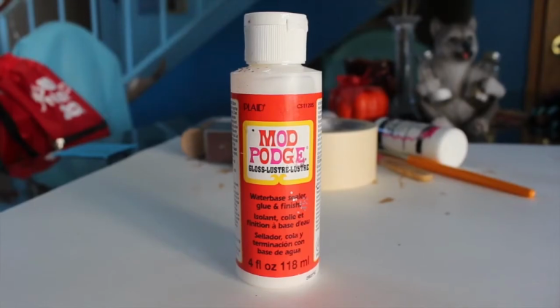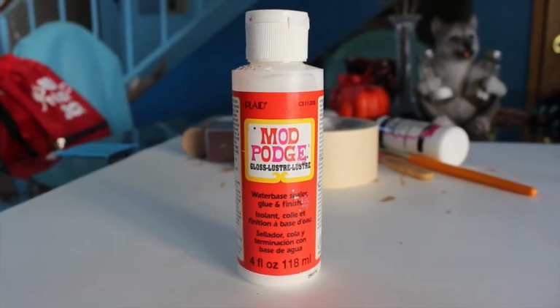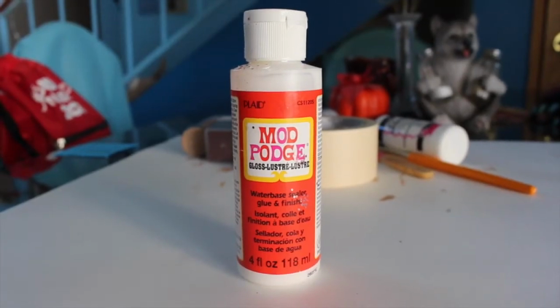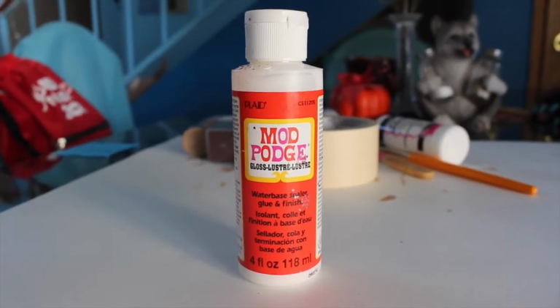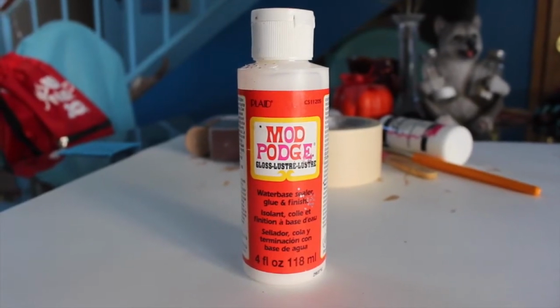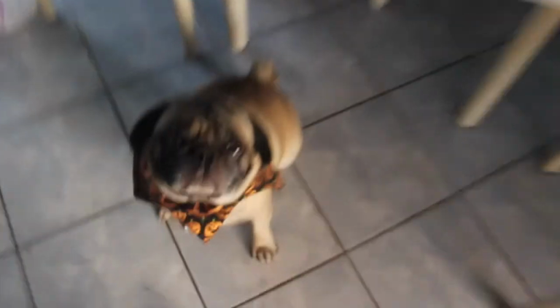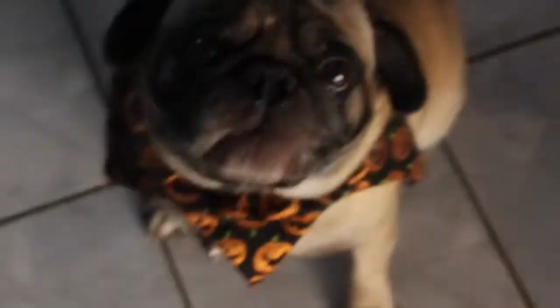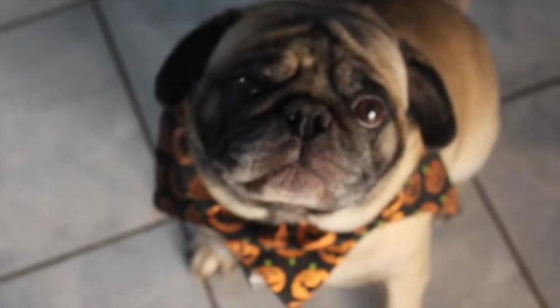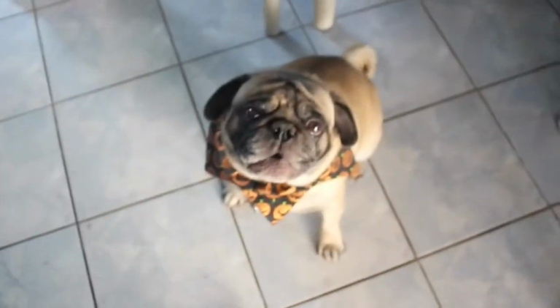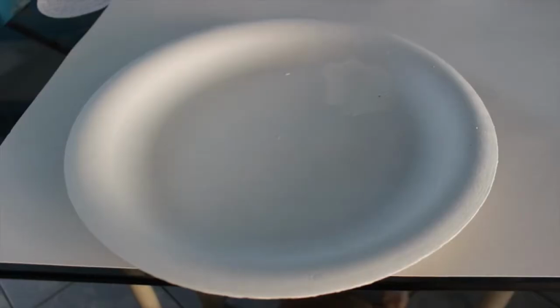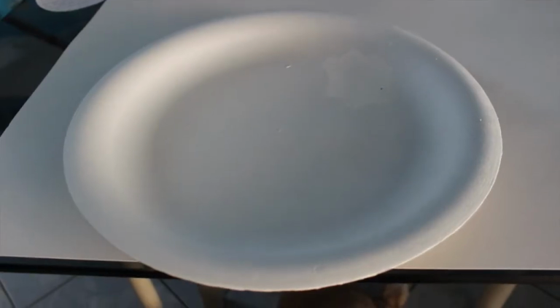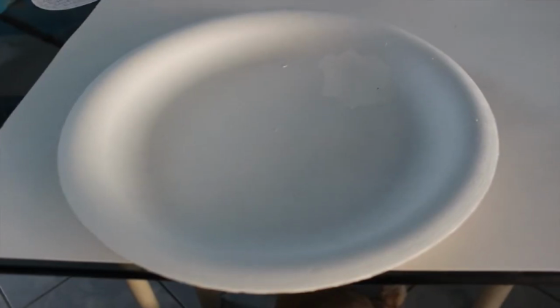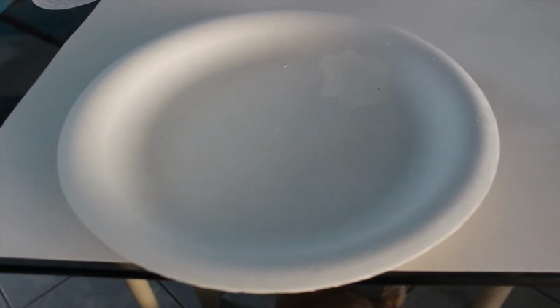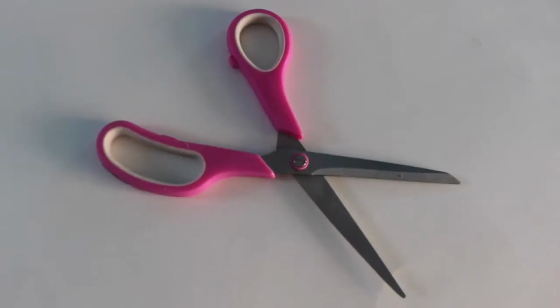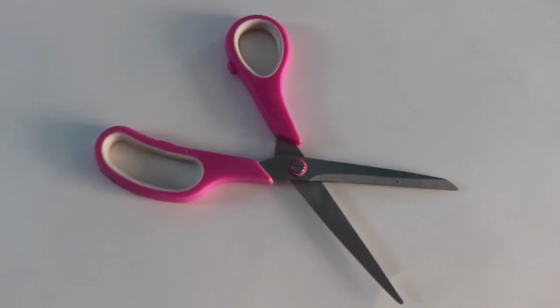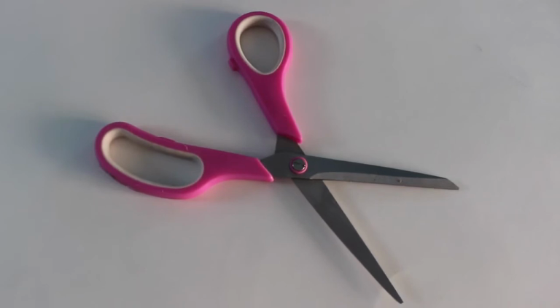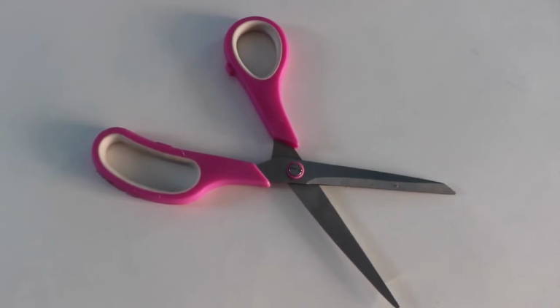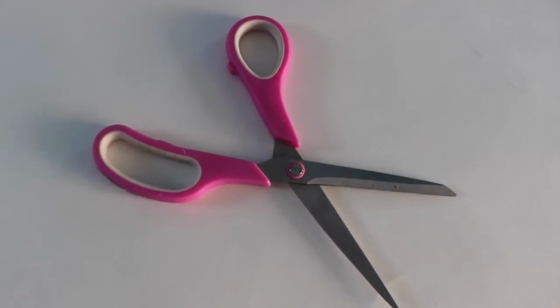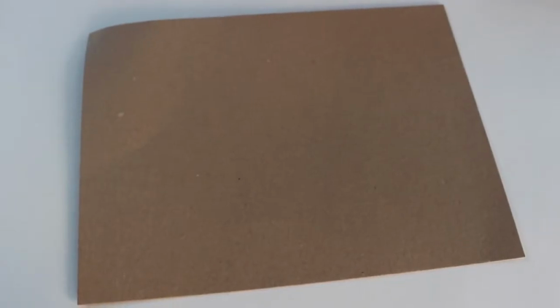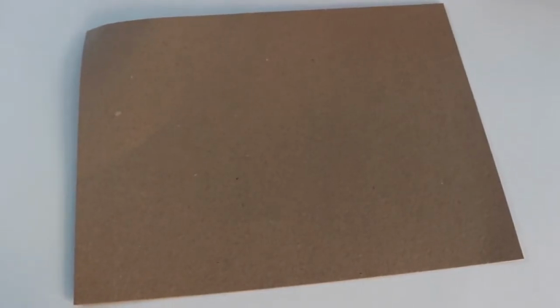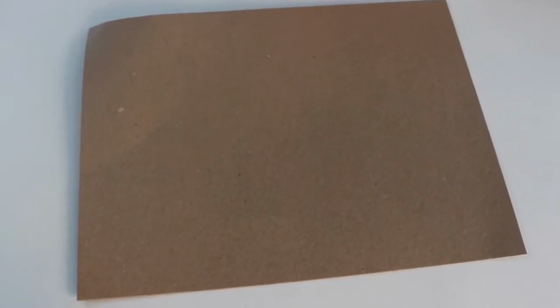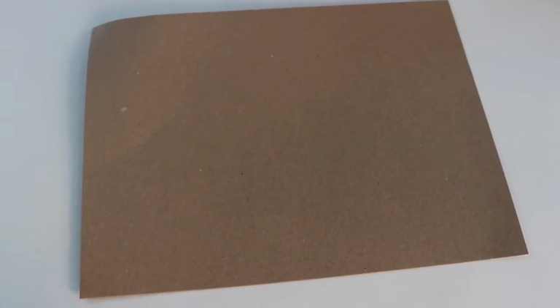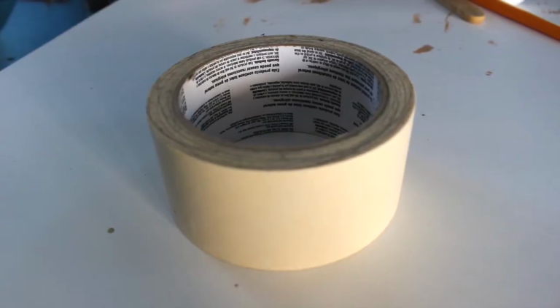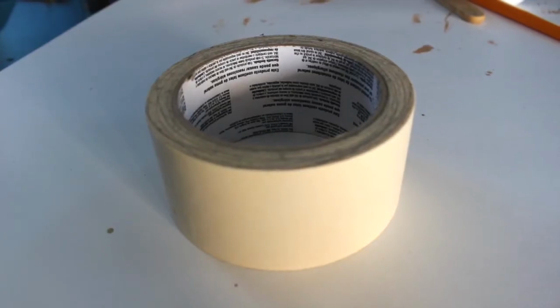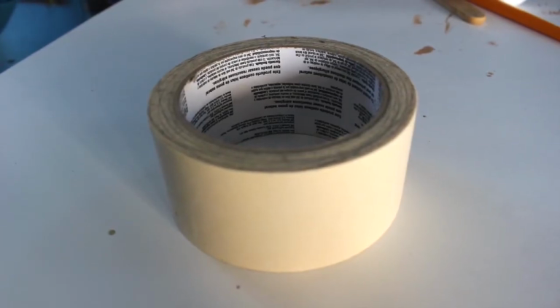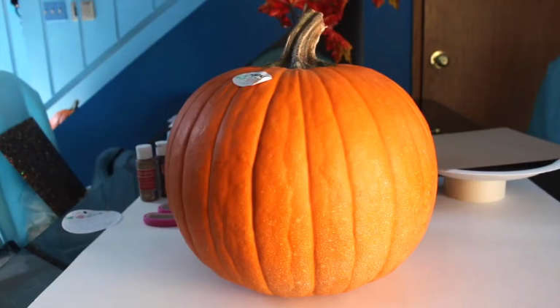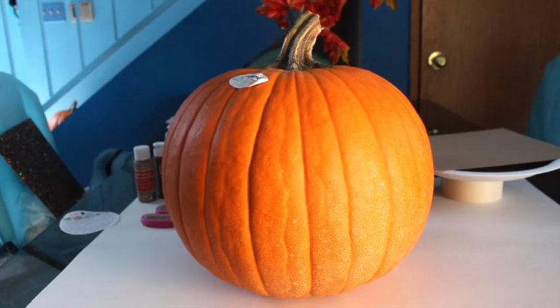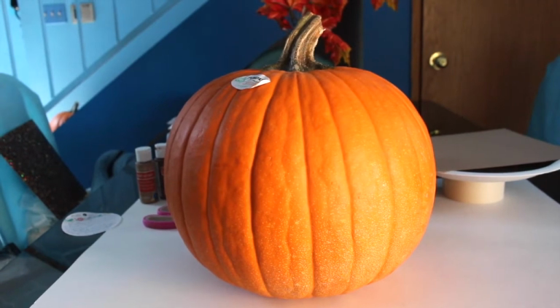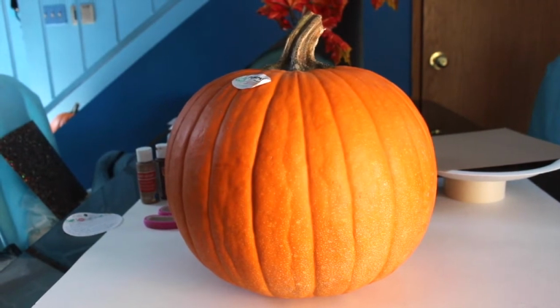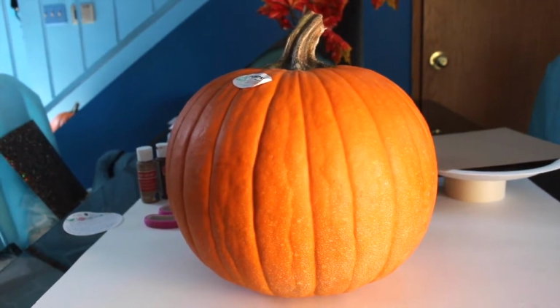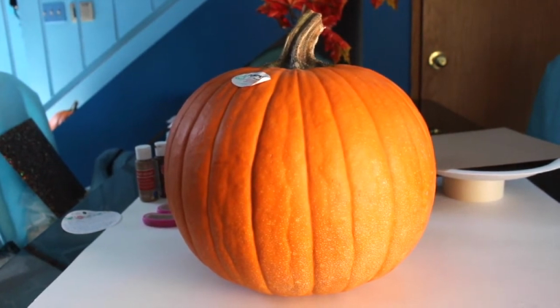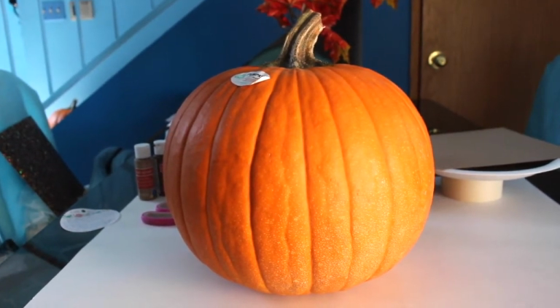Next you're going to need some Mod Podge — it doesn't matter what kind. Then you're just going to need a white plate, some handy dandy scissors, some cardboard paper, and a huge roll of tape. Last but not least, you're going to need a pumpkin of any size you like.